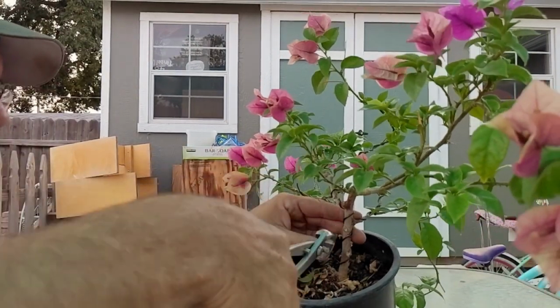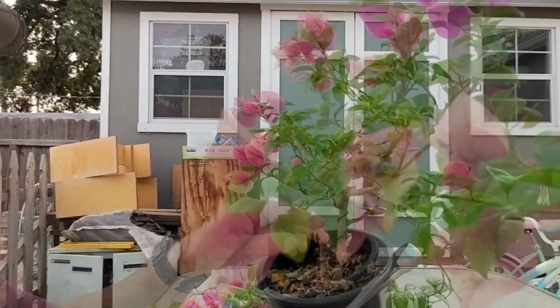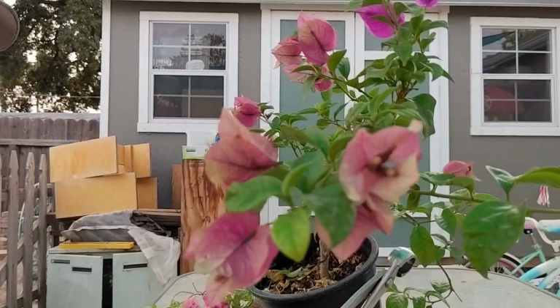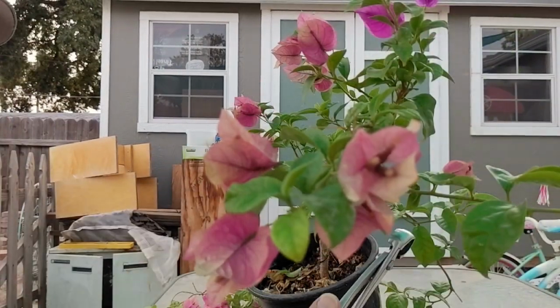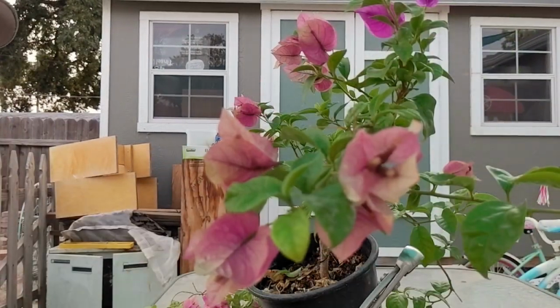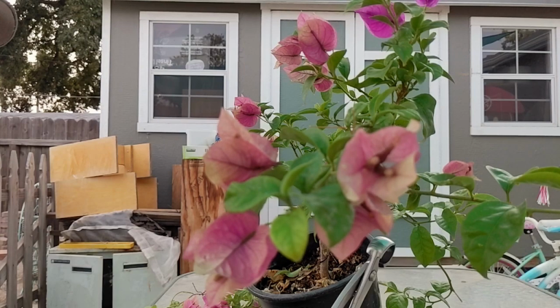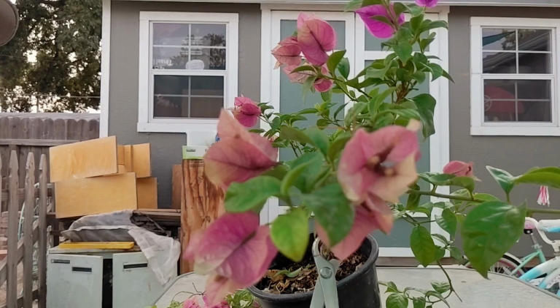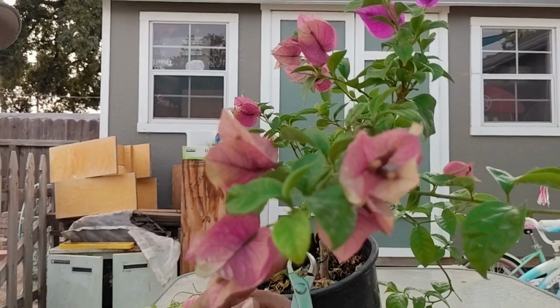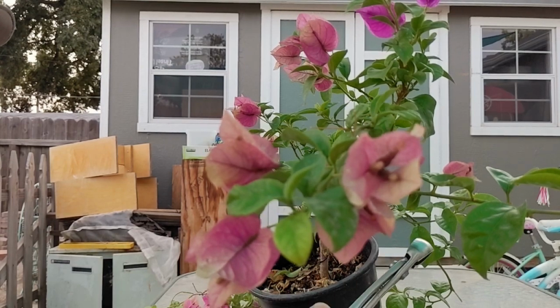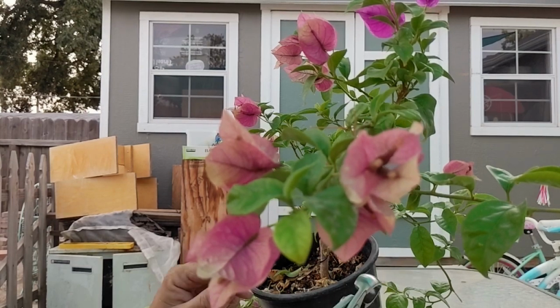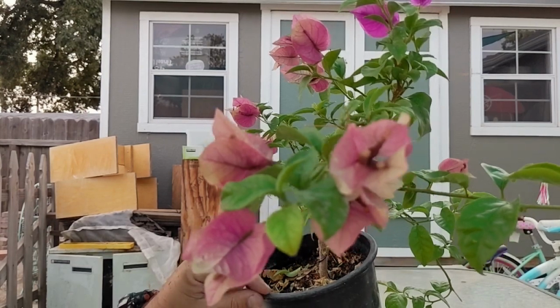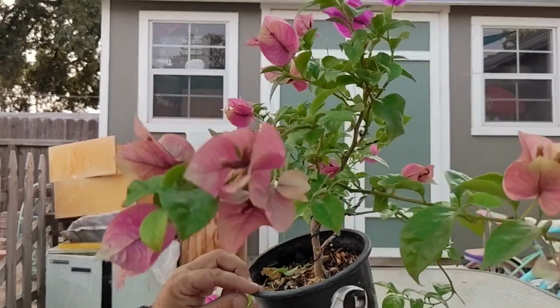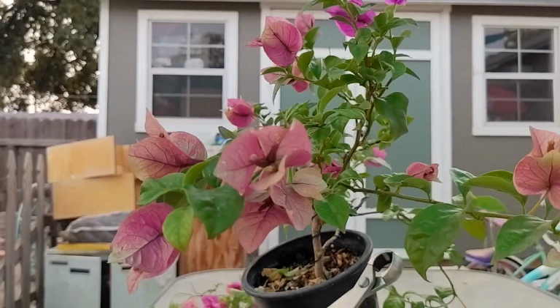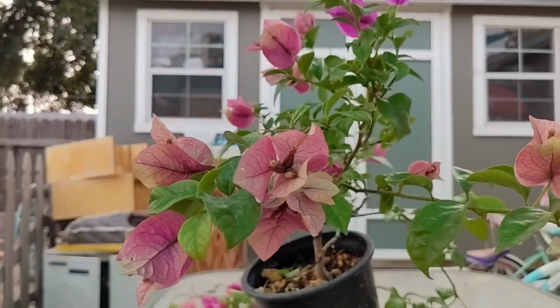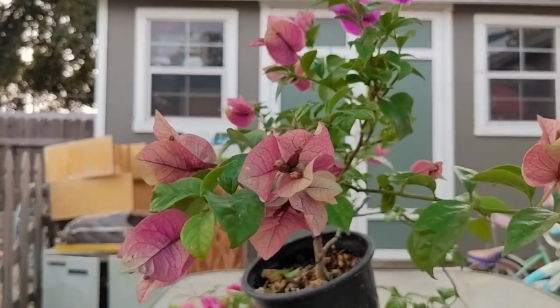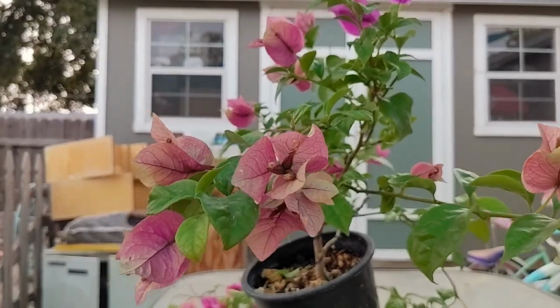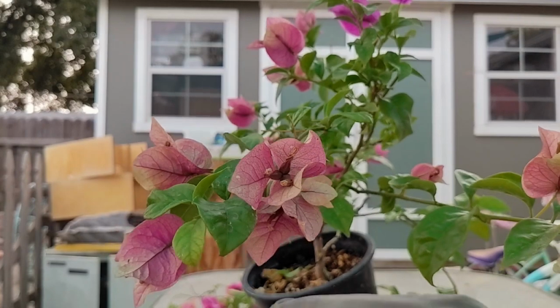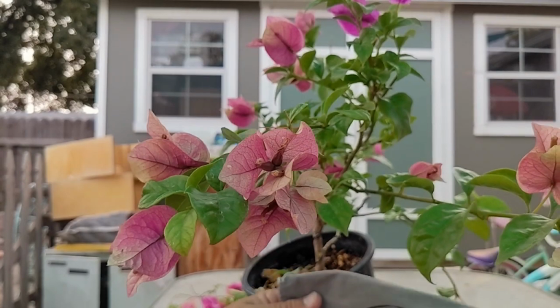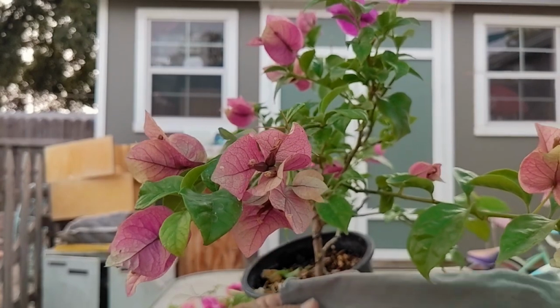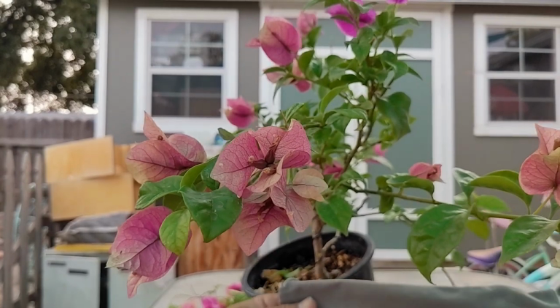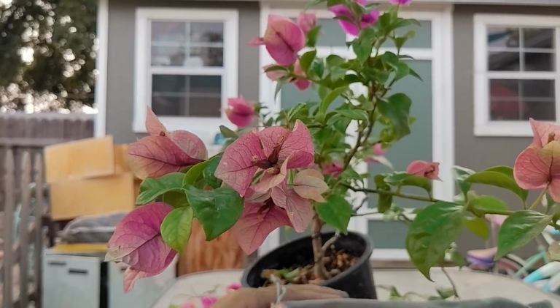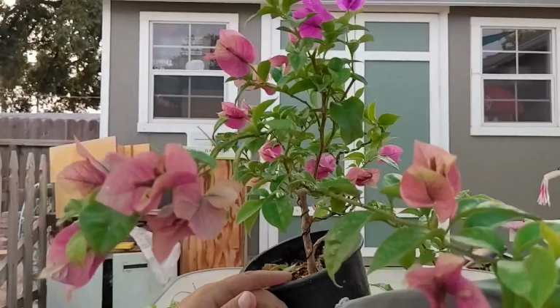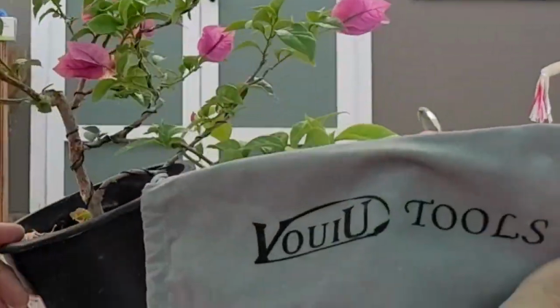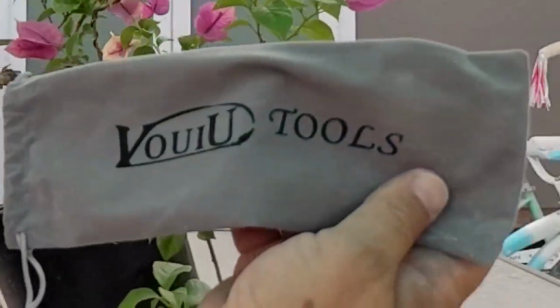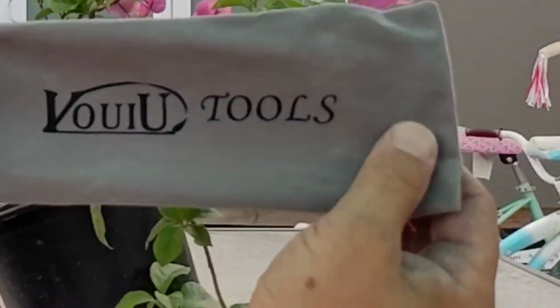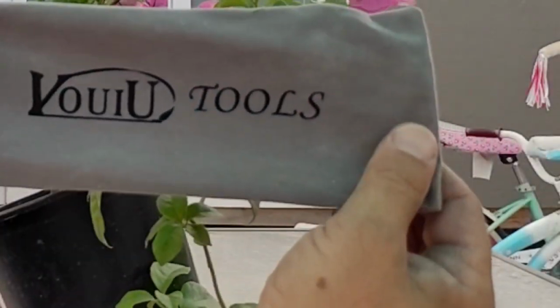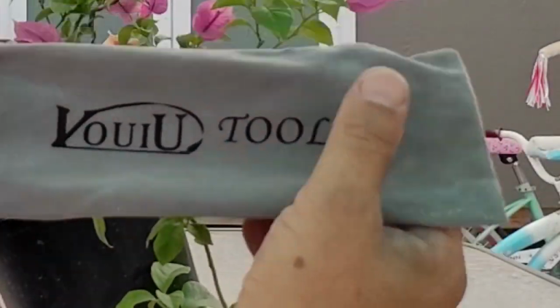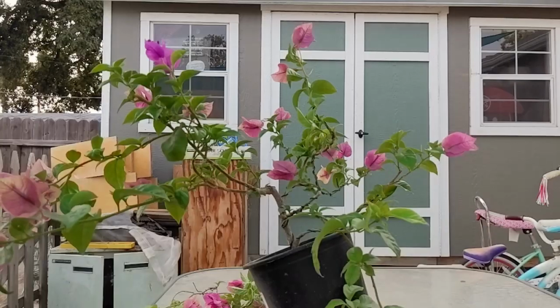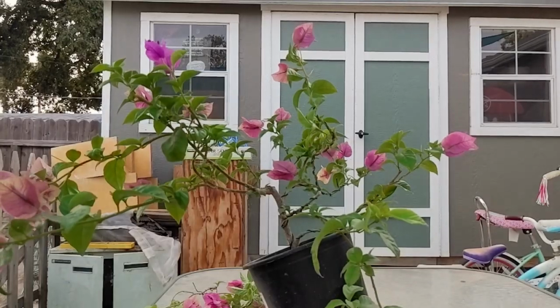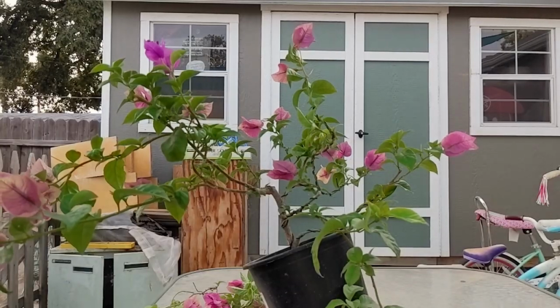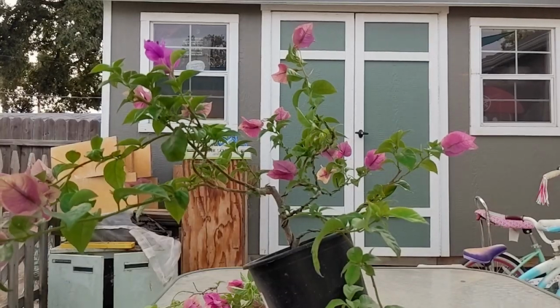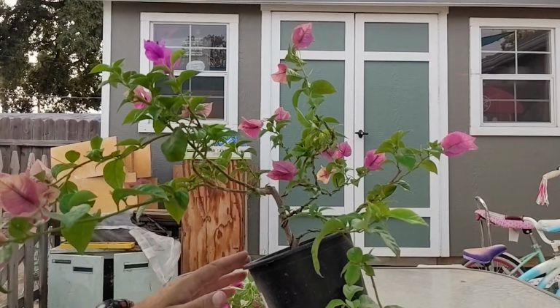I've got some new tools here. I'll leave a link down in the description if you guys need tools — I'm liking these even though I can't pronounce the name of them. They're kind of budget-priced tools, but I think they've got real potential.